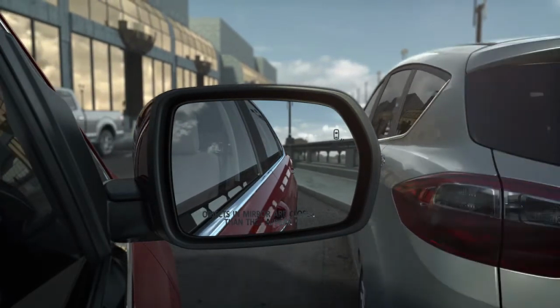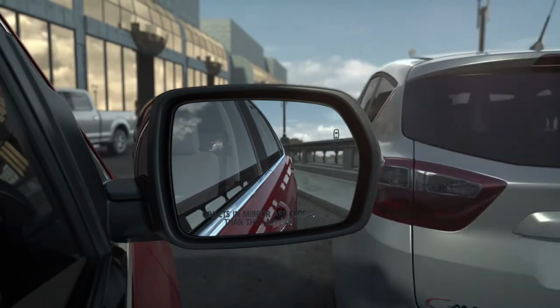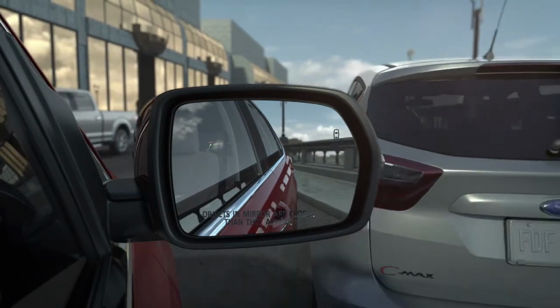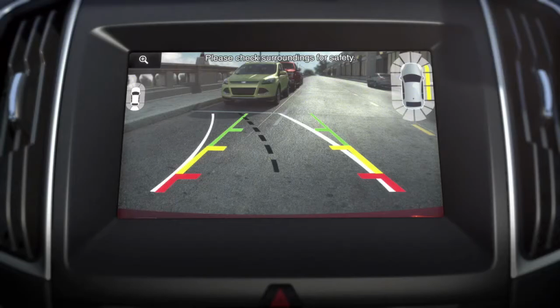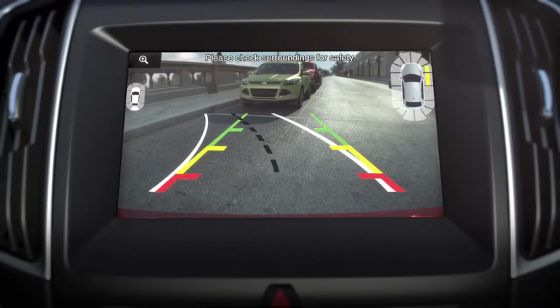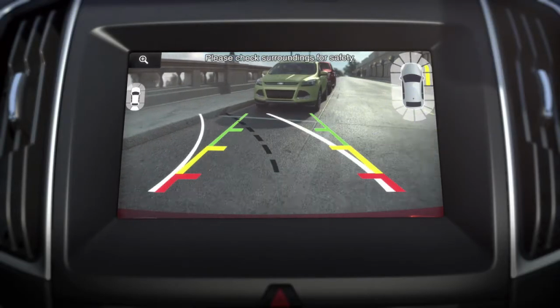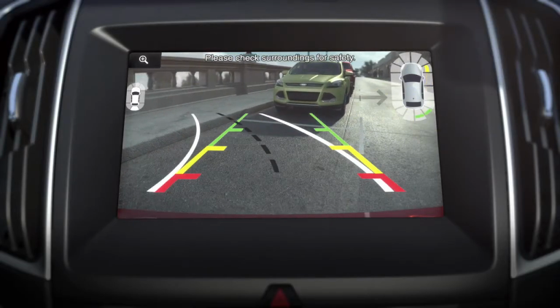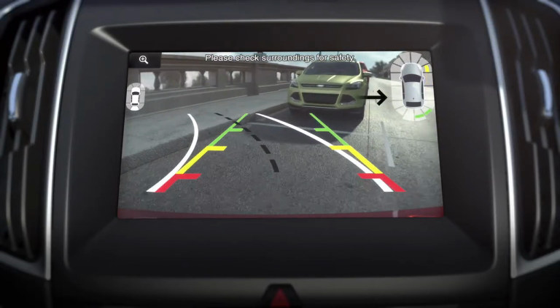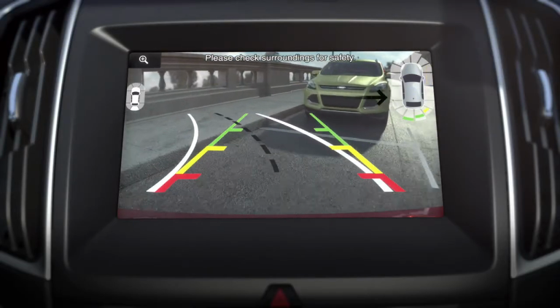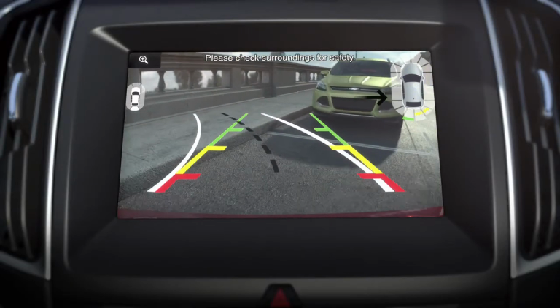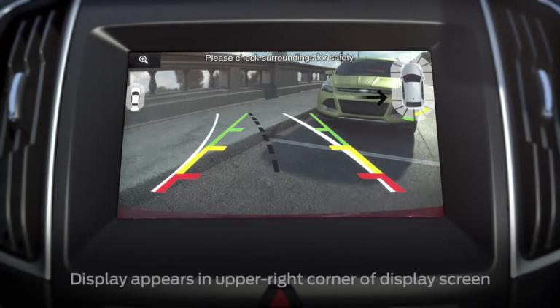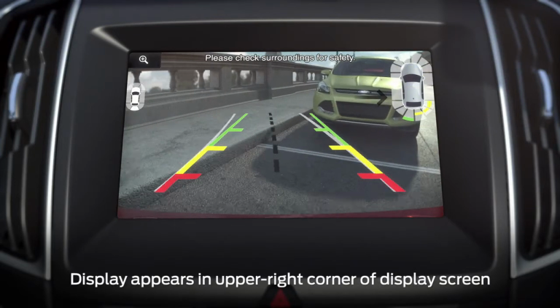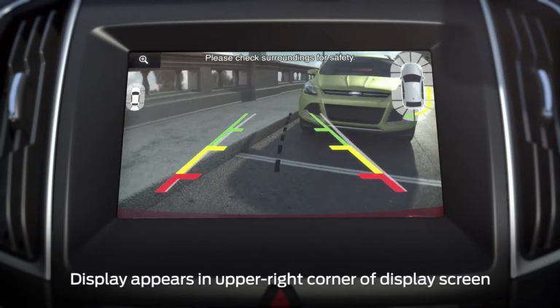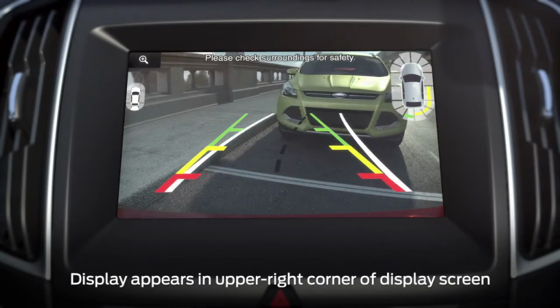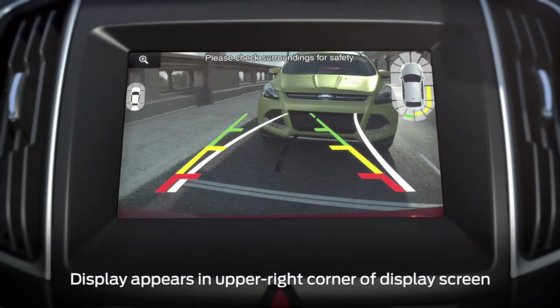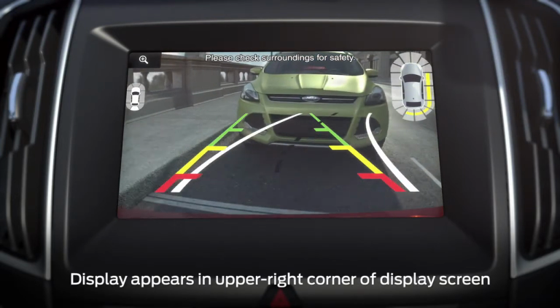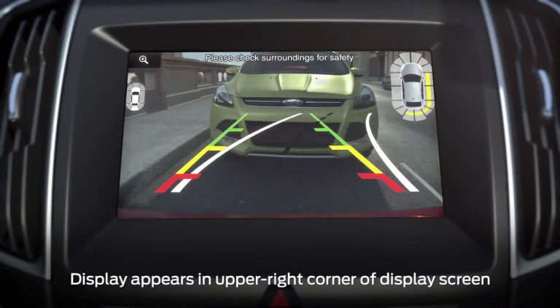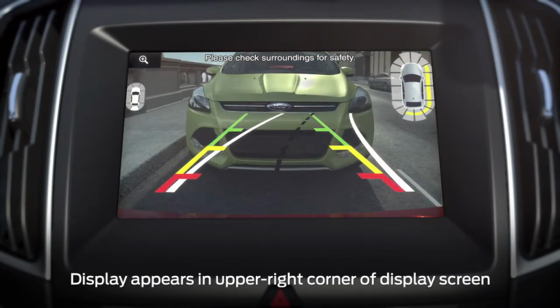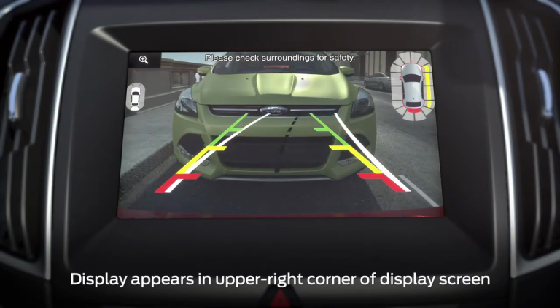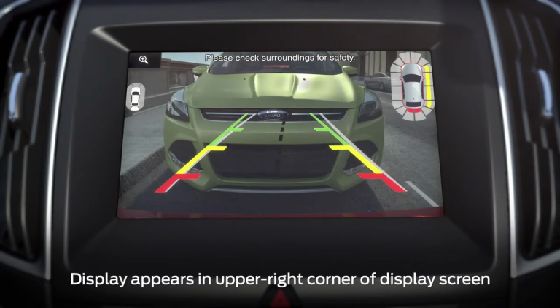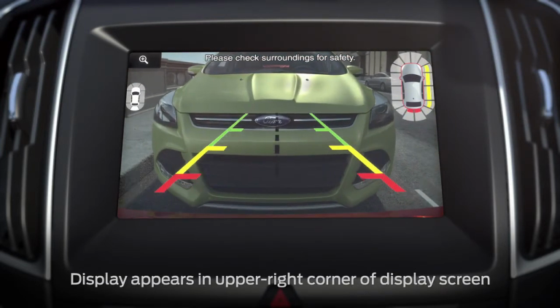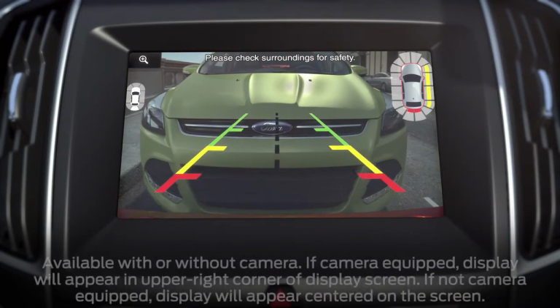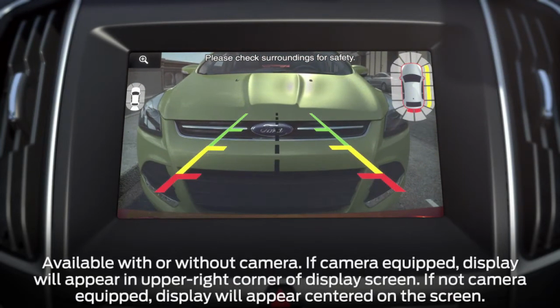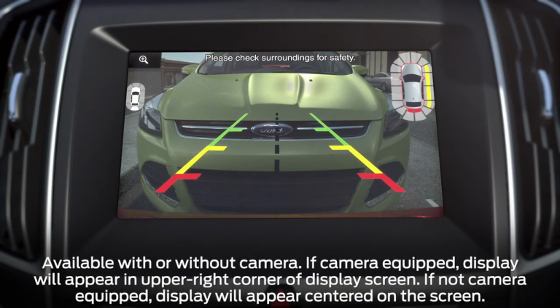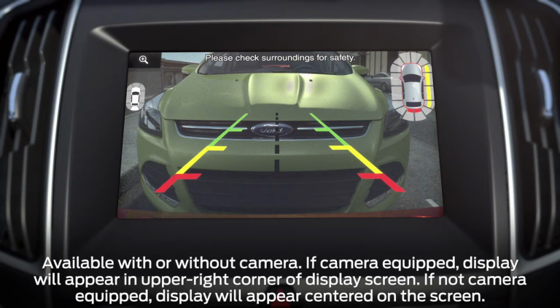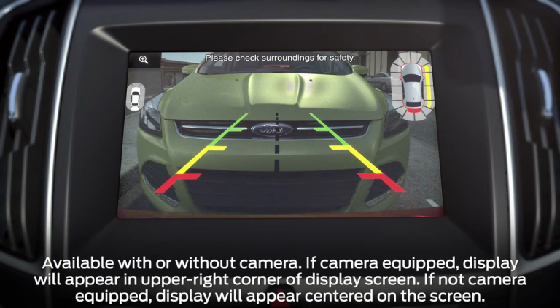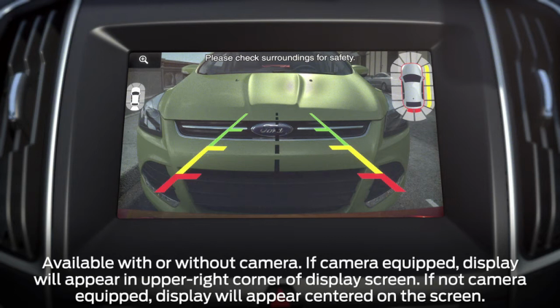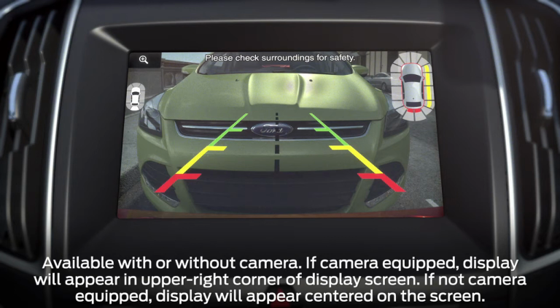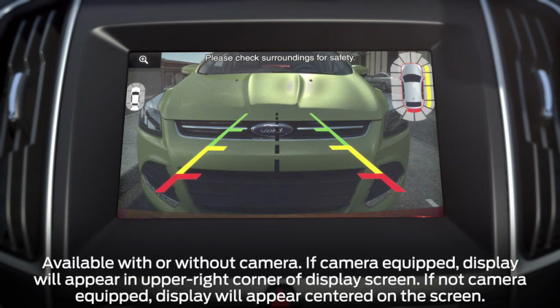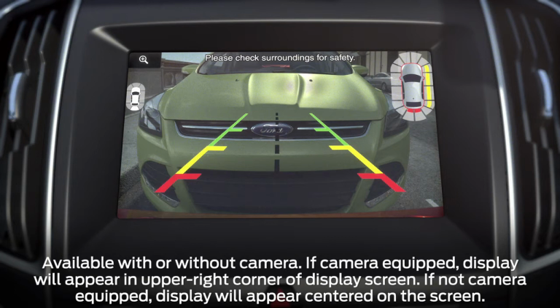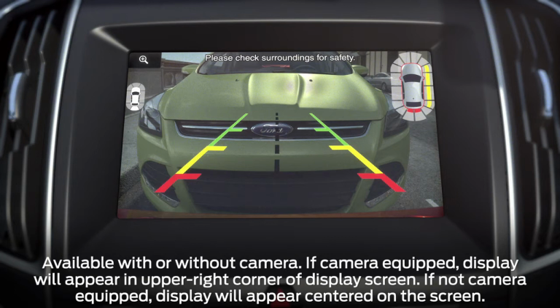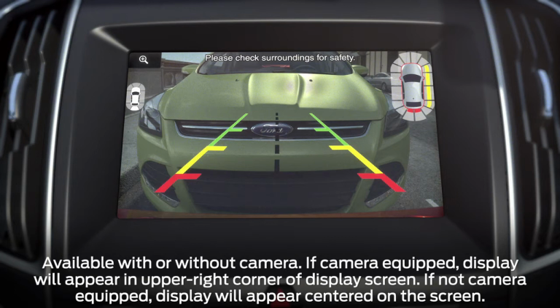Side sensing uses a chime and a visual diagram display on your touch screen with red, yellow, and green highlights to indicate where the closest object to your vehicle is detected. Red indicates the closest, and green the farthest away.